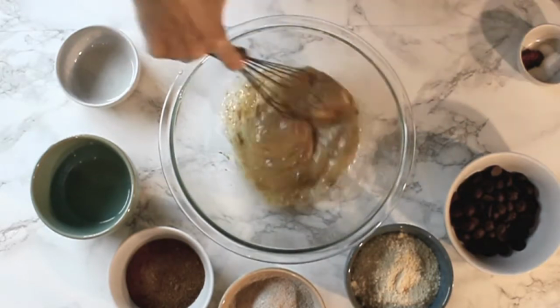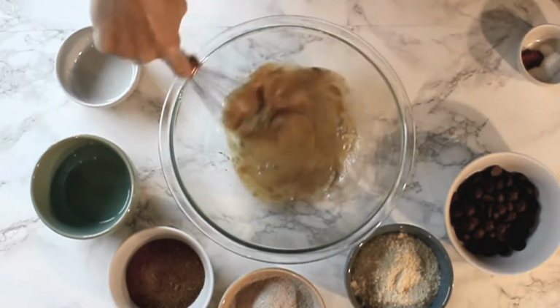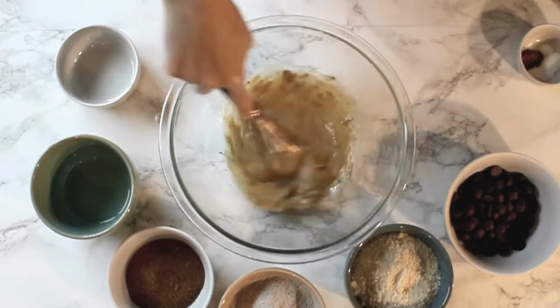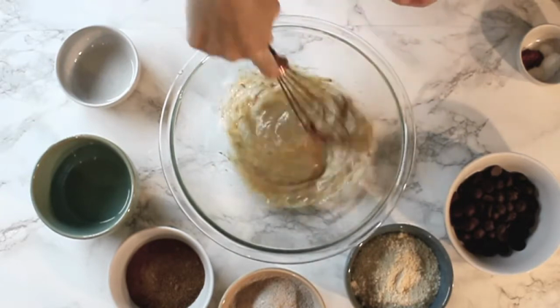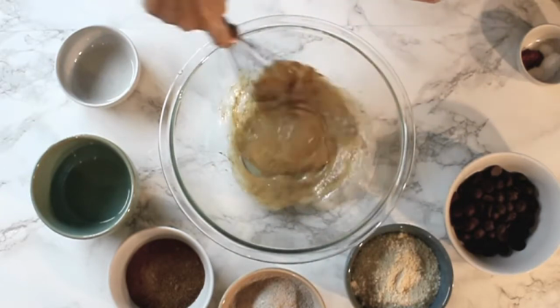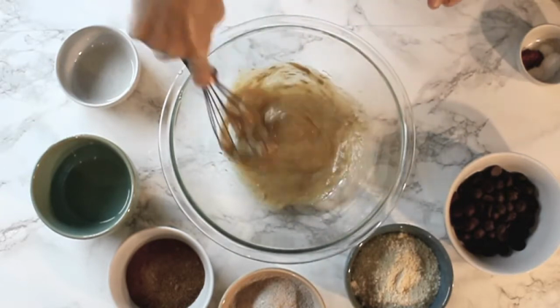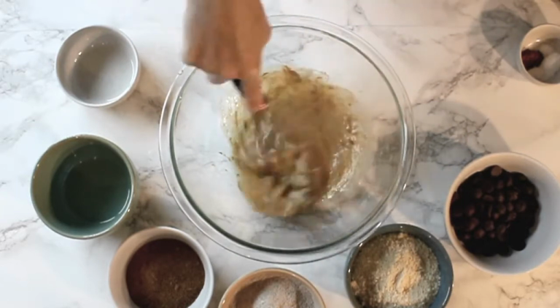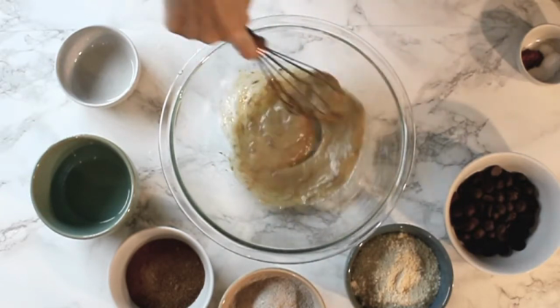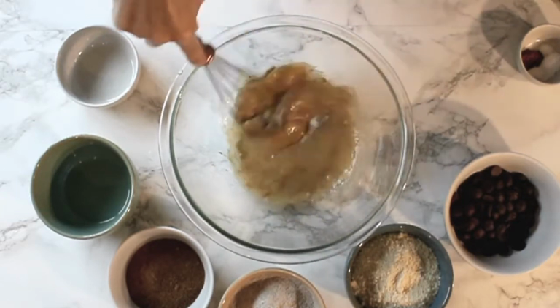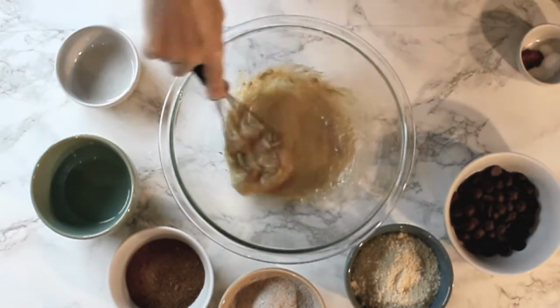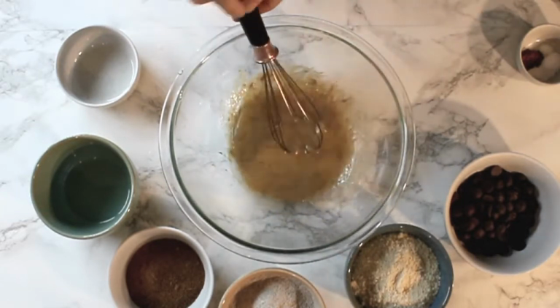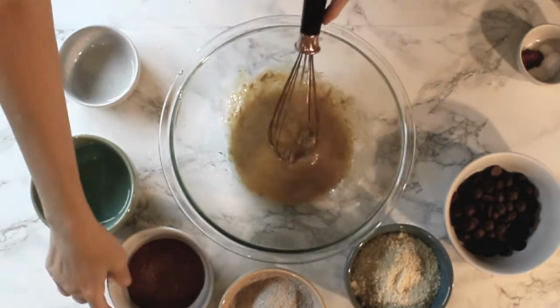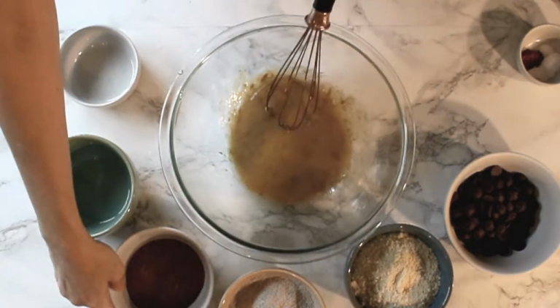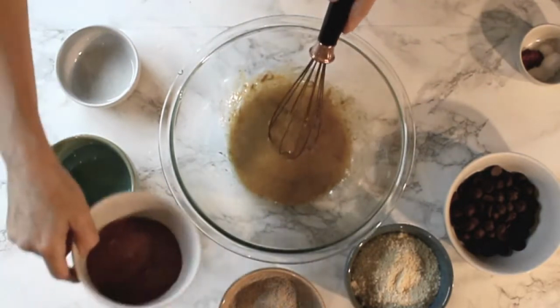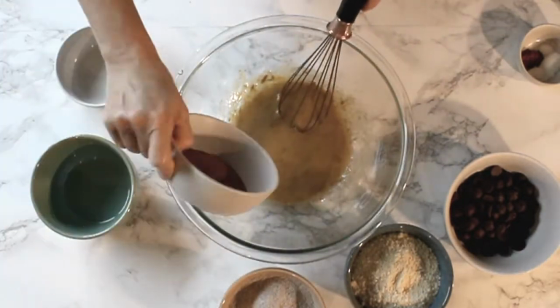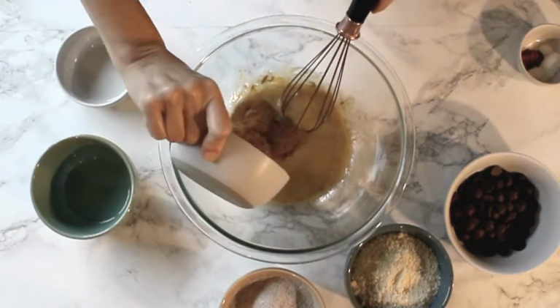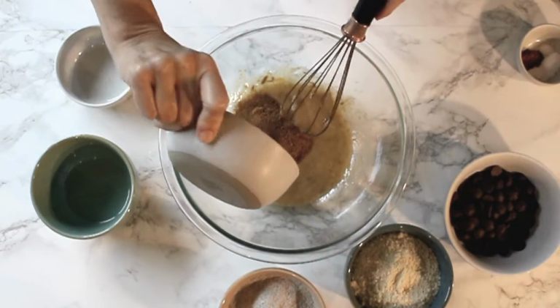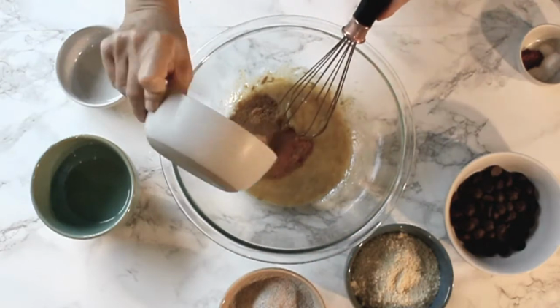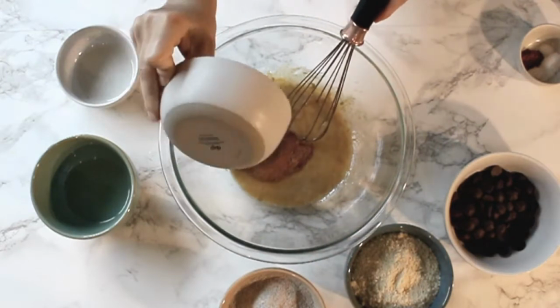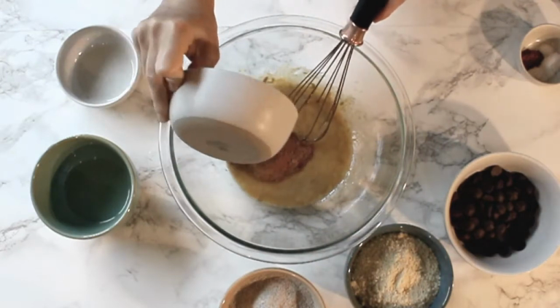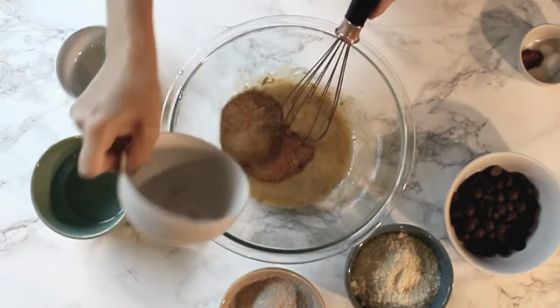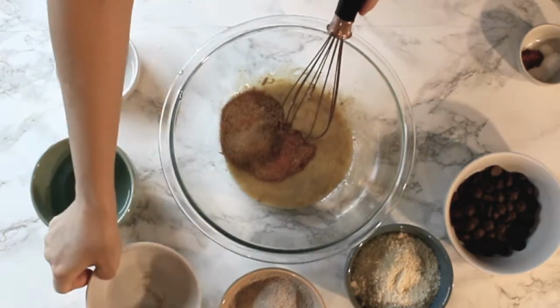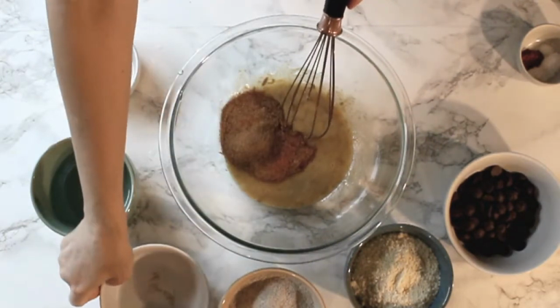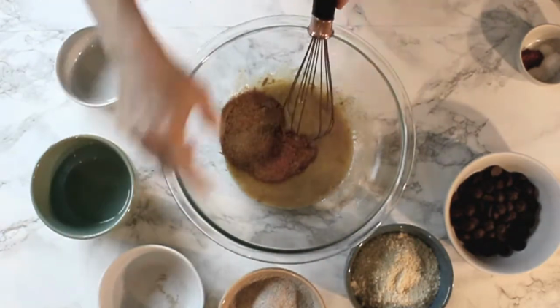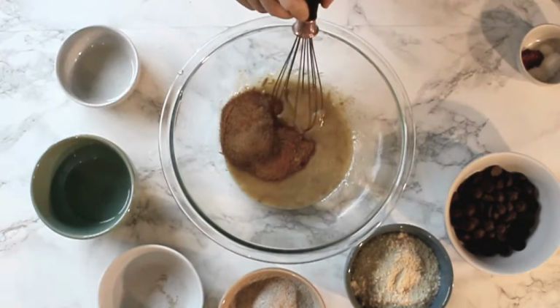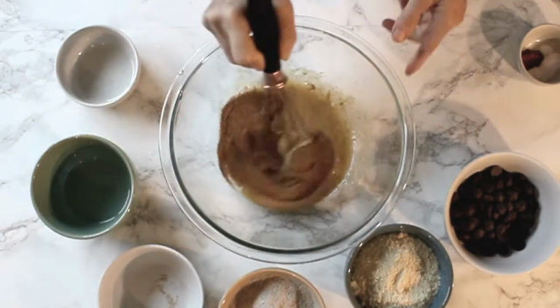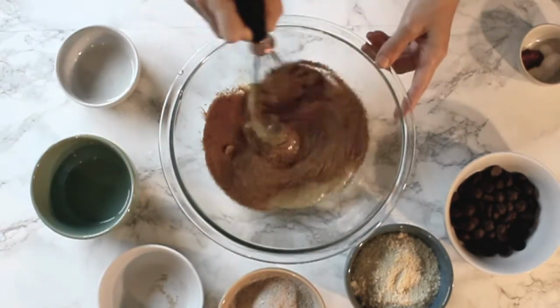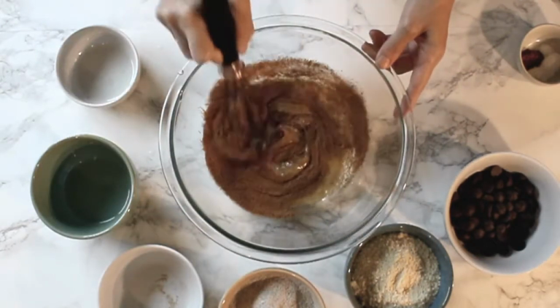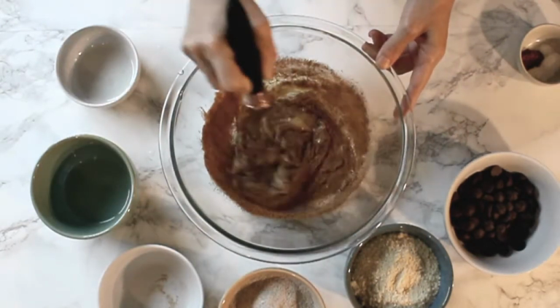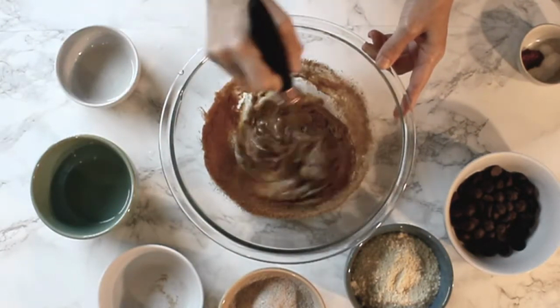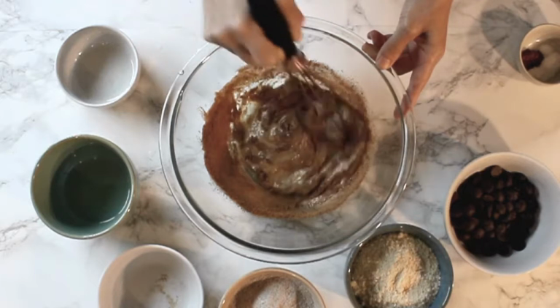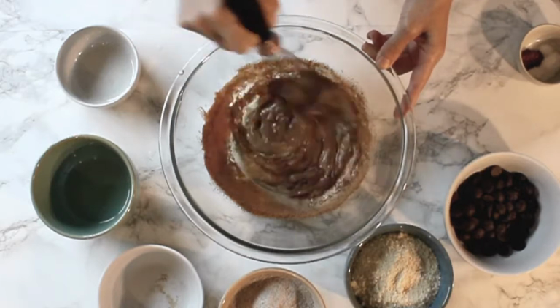Once we whisk the ingredients together, we're gonna go ahead and add our coconut sugar, and we'll continue to whisk.